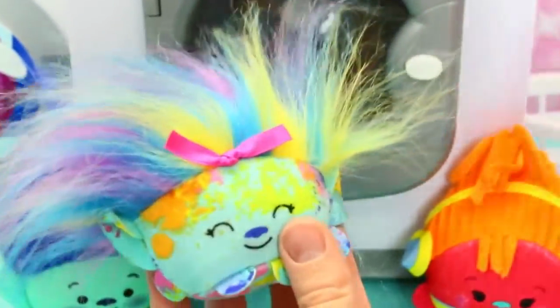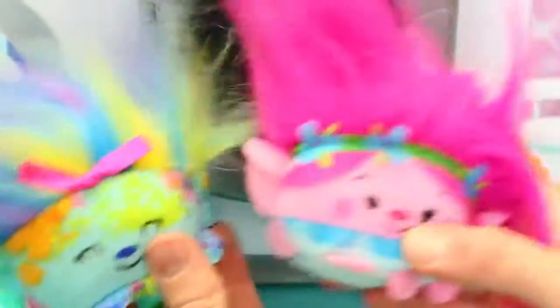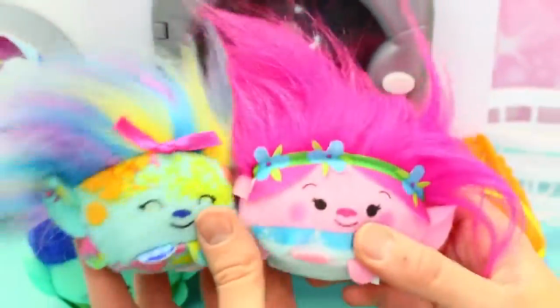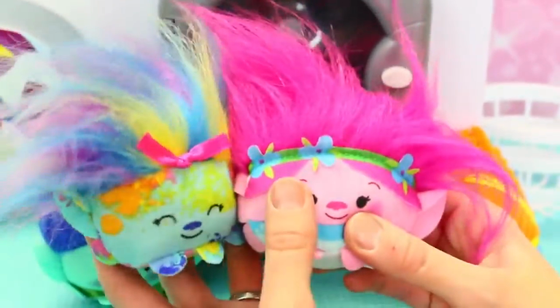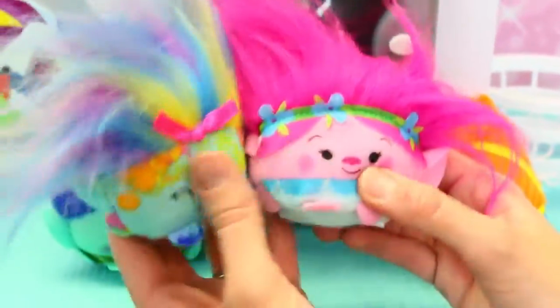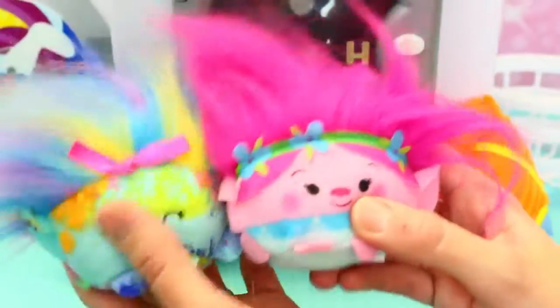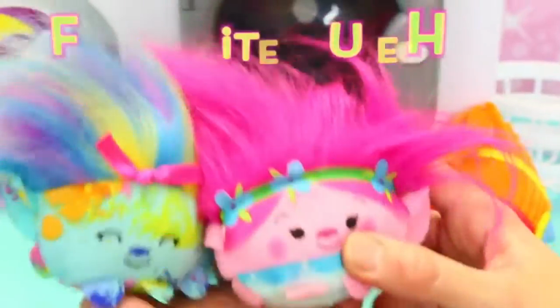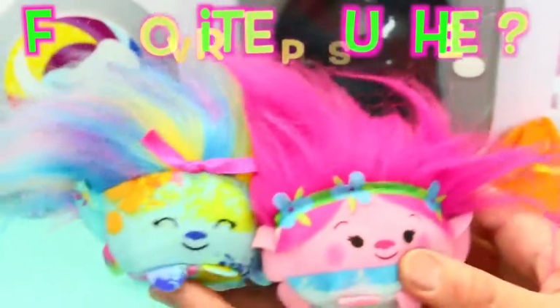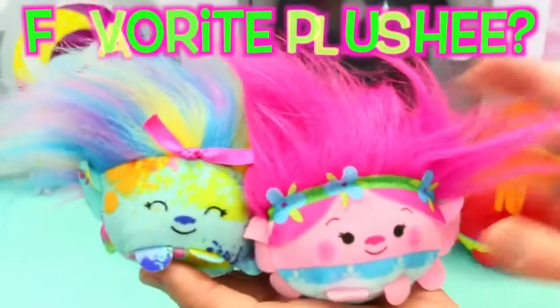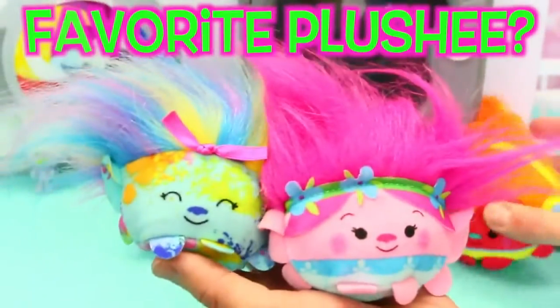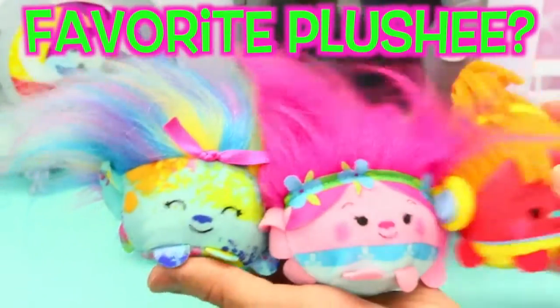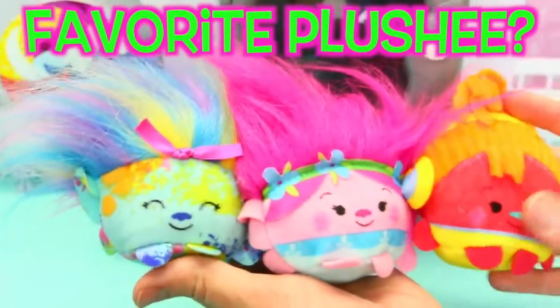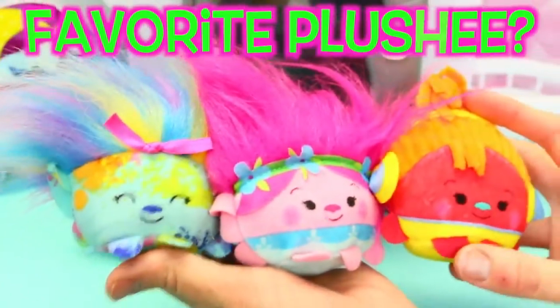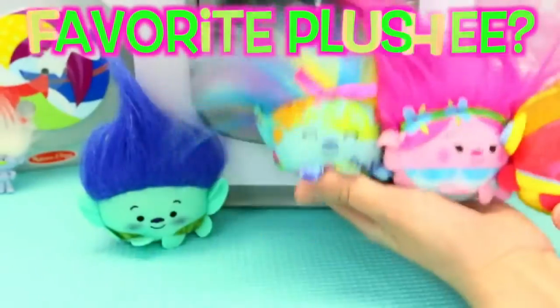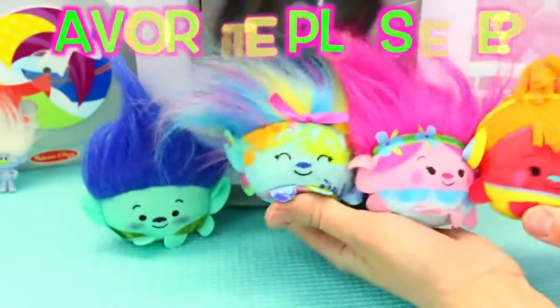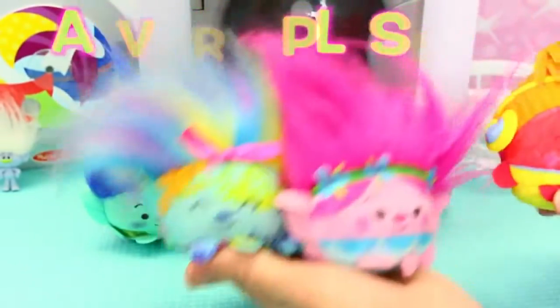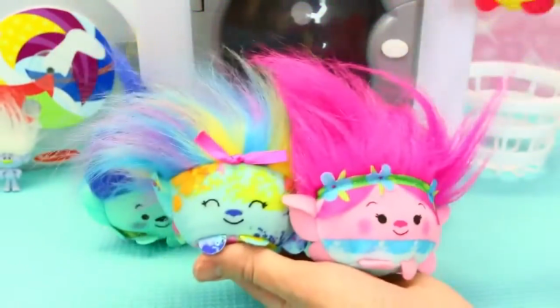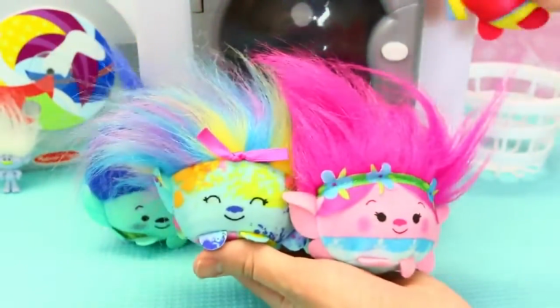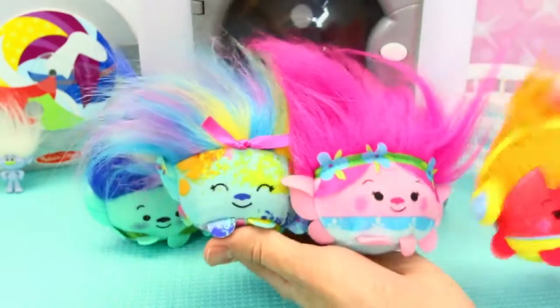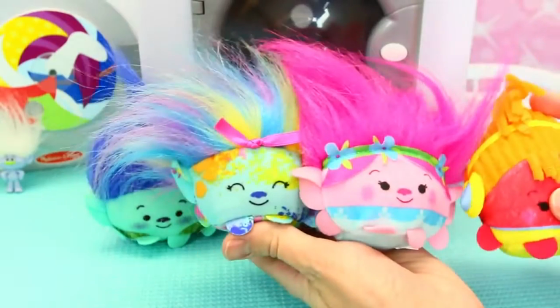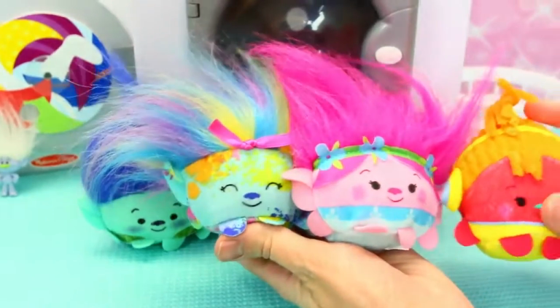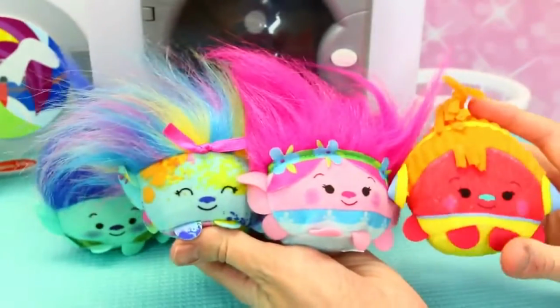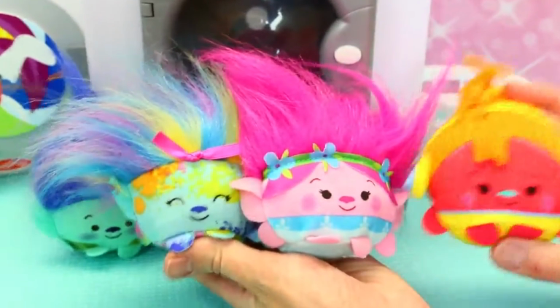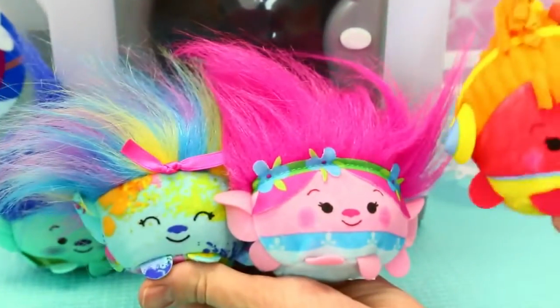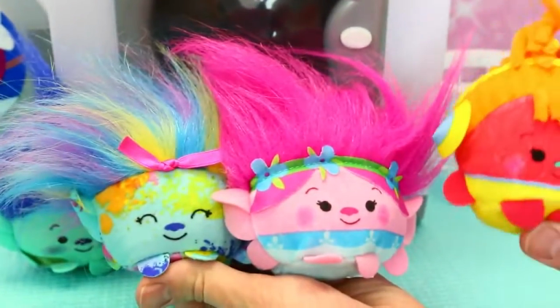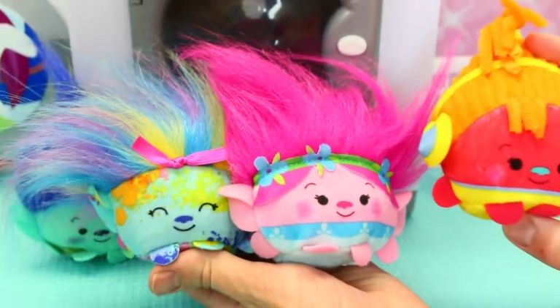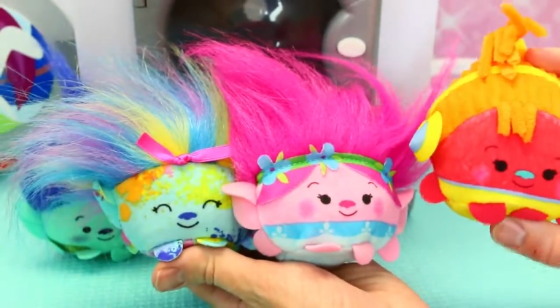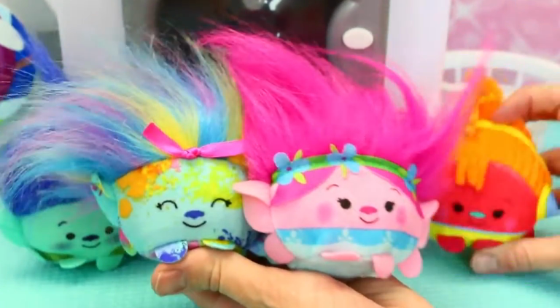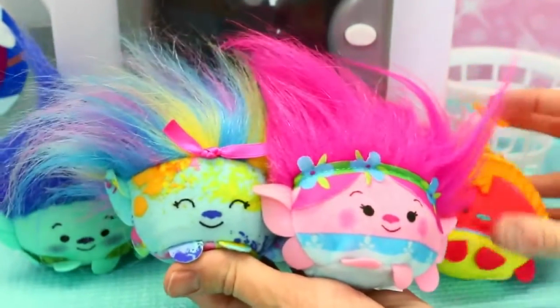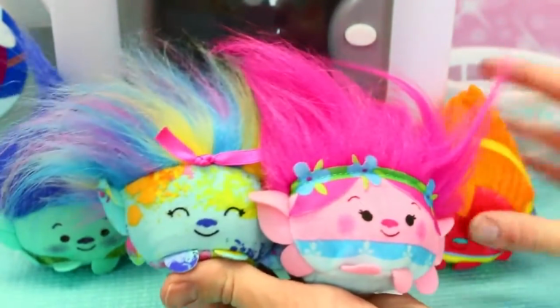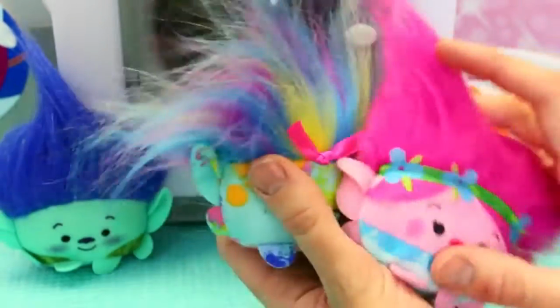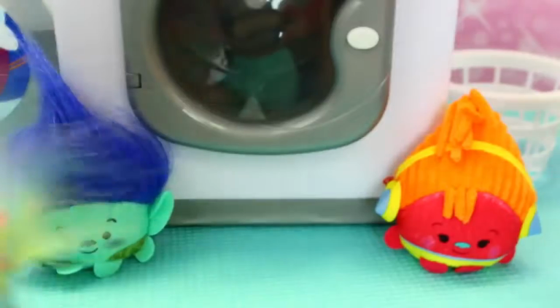Okay, also in the comments, vote on your favorite new plushie. Which one's the cutest, do you think? And then we have Branch too. I love that. Poppy is cute. But DJ Suki is kind of cool. I don't know. I know her hair's different.